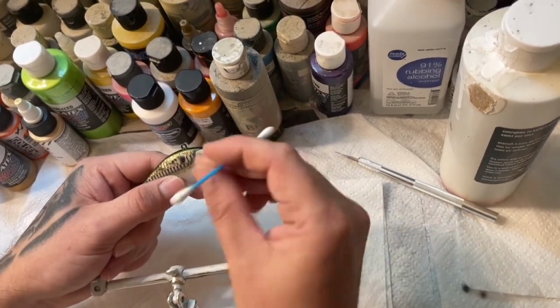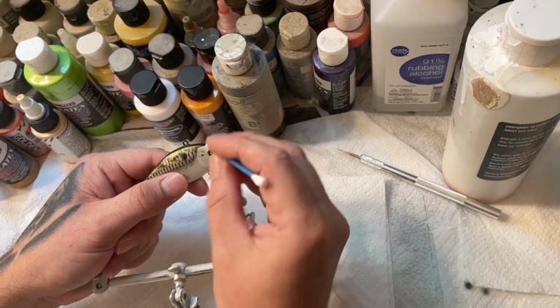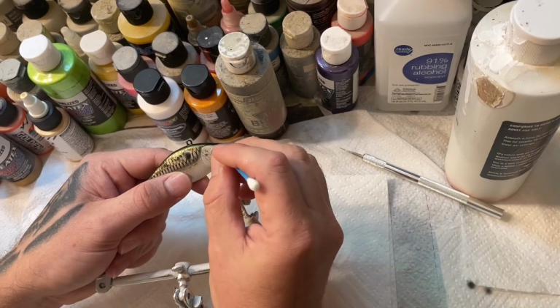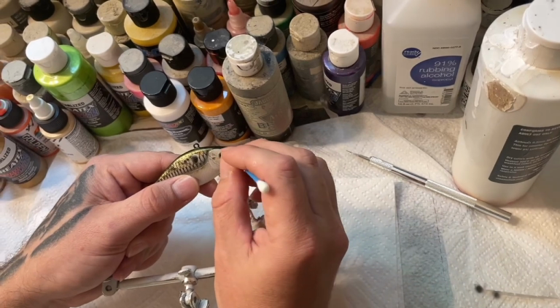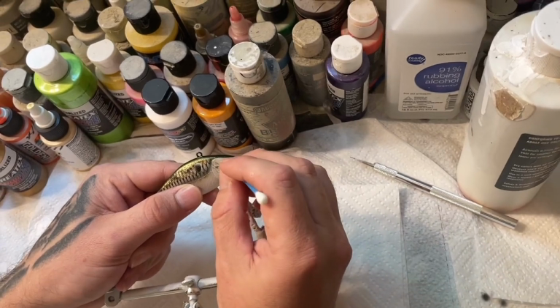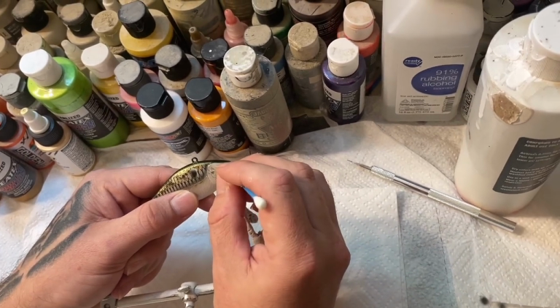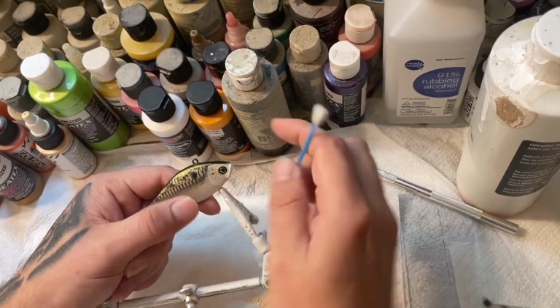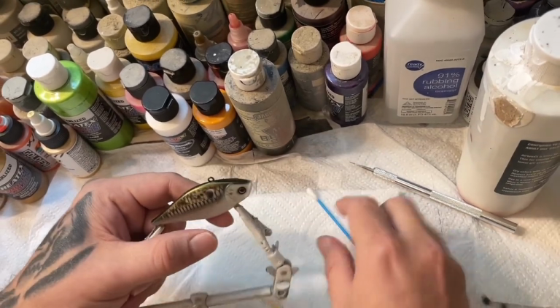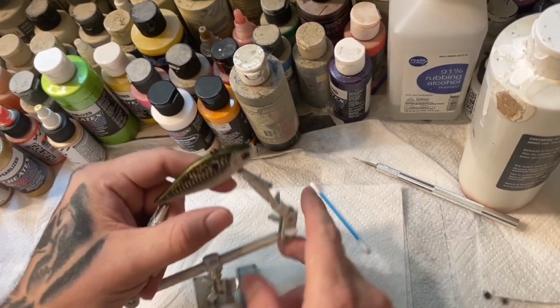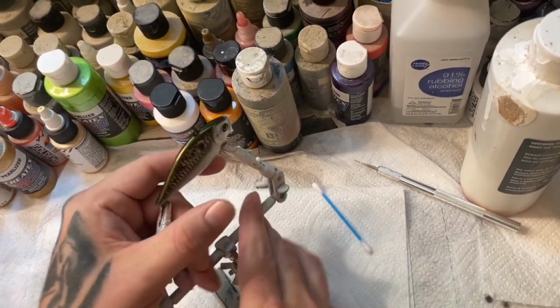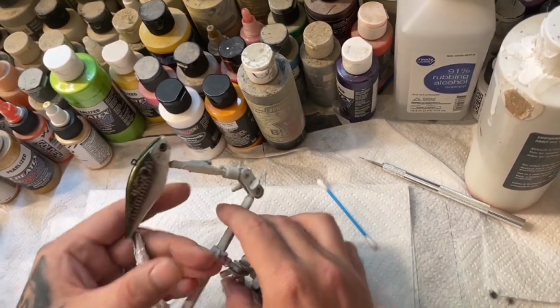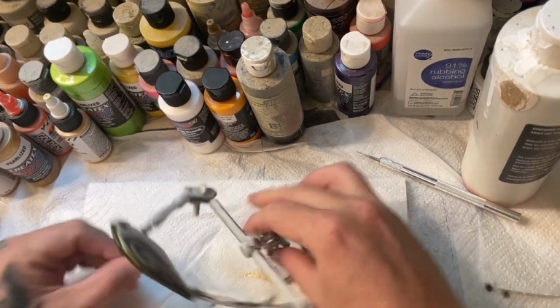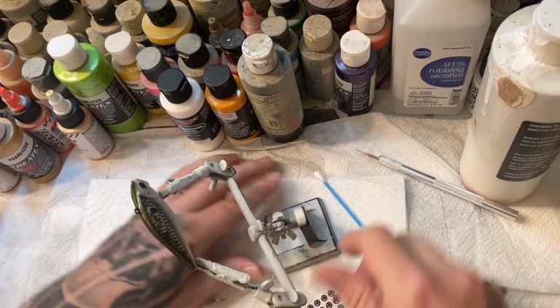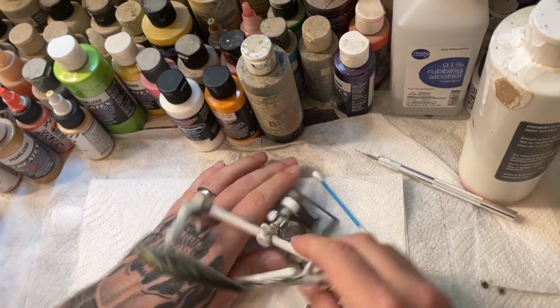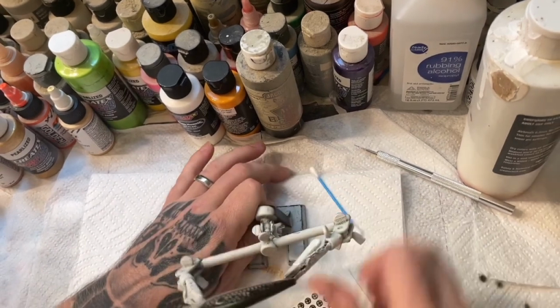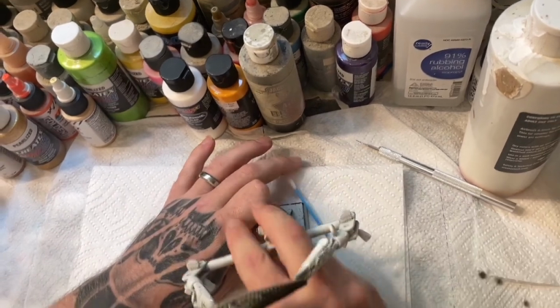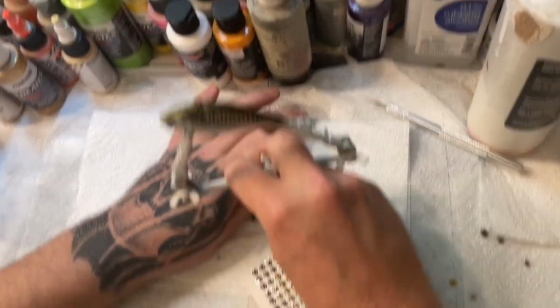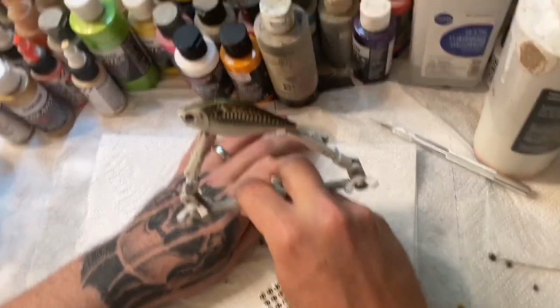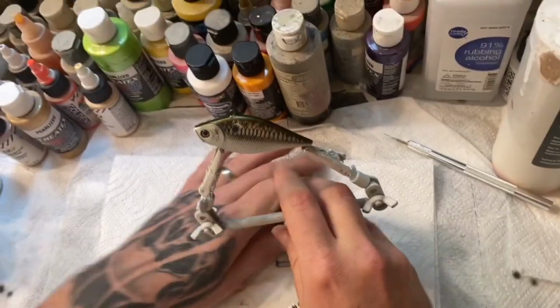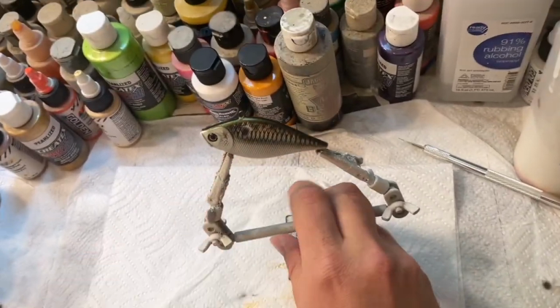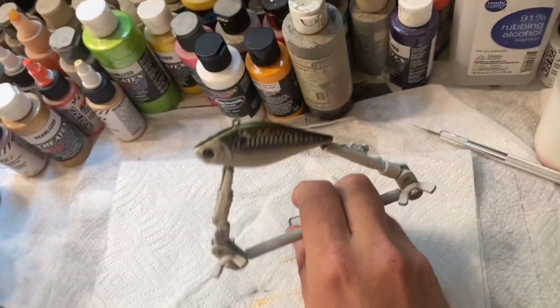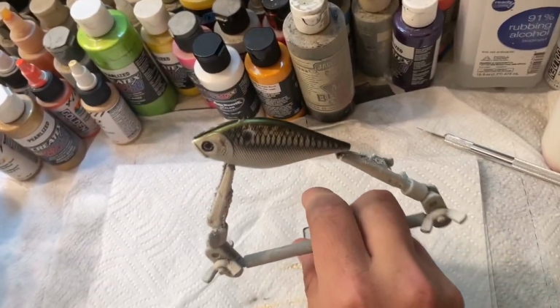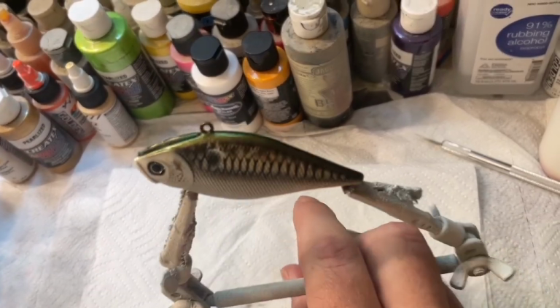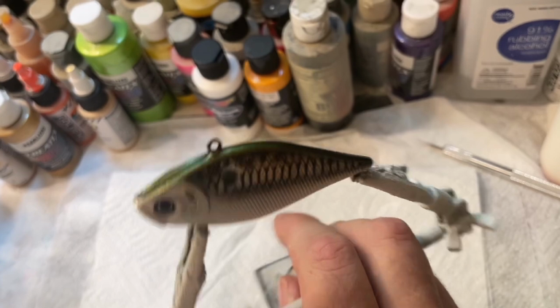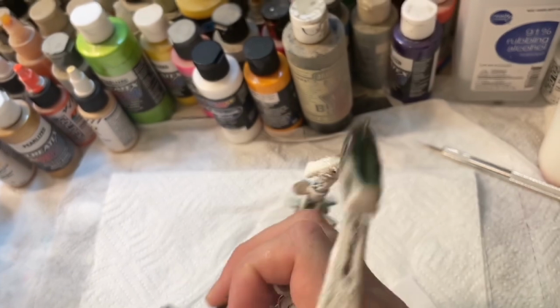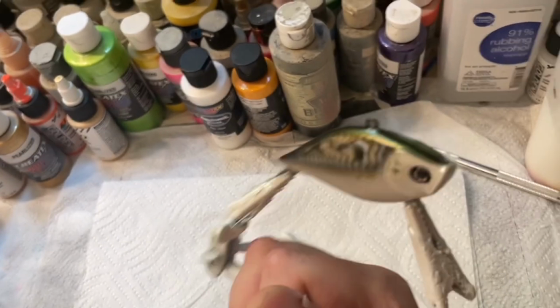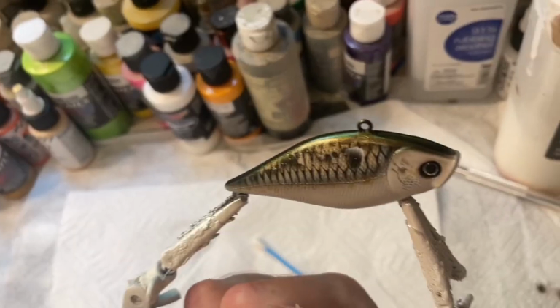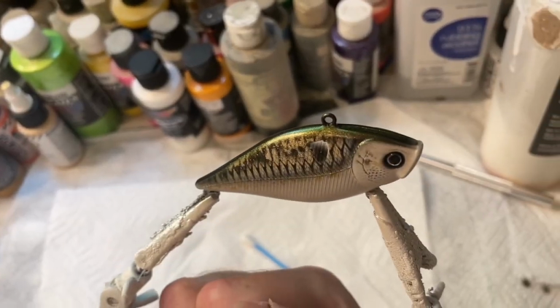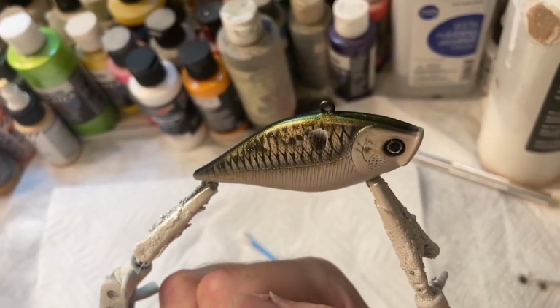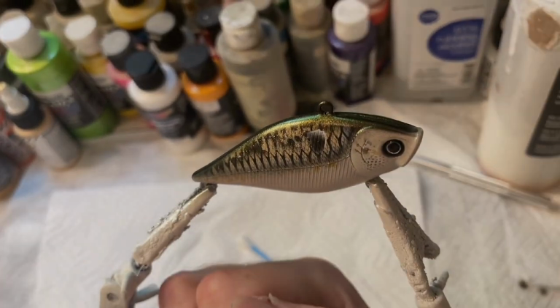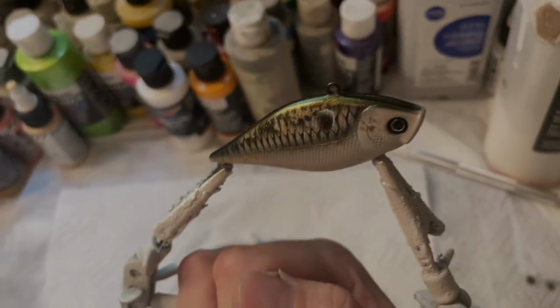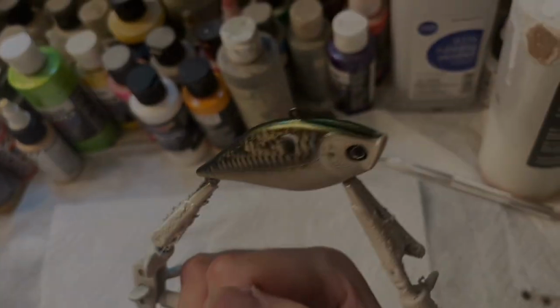It's been a while since I did a video. I hope you guys liked it. I'll probably do another video in about a week or so. But there it is, guys — the golden shad. I'll catch y'all next time. Later.